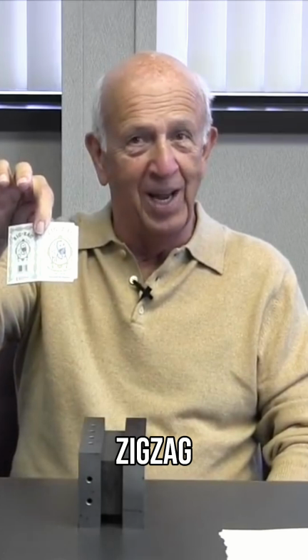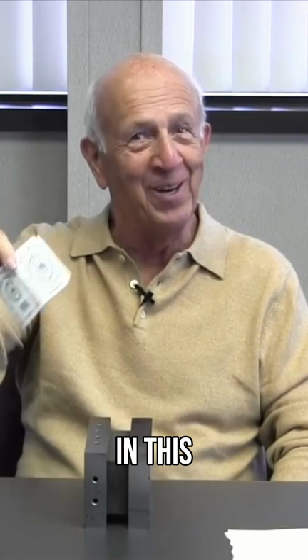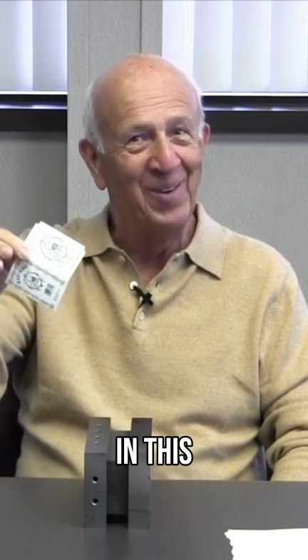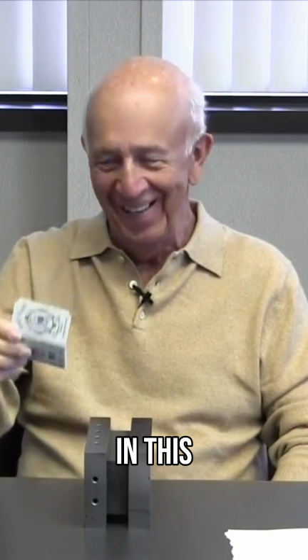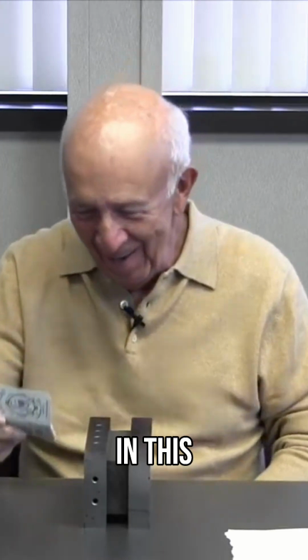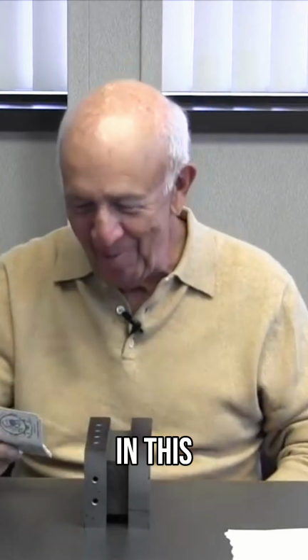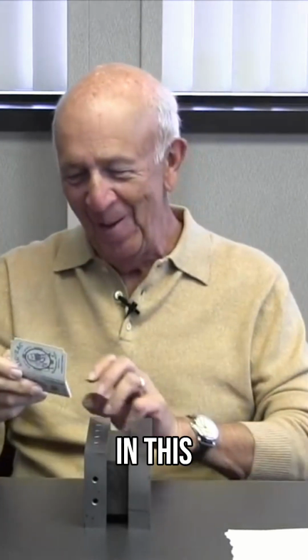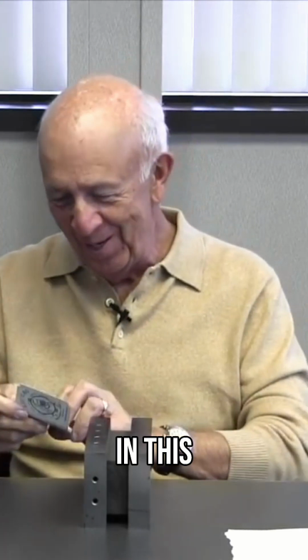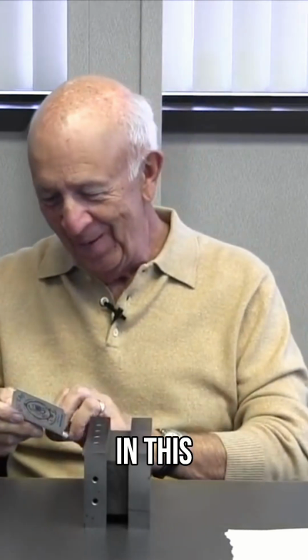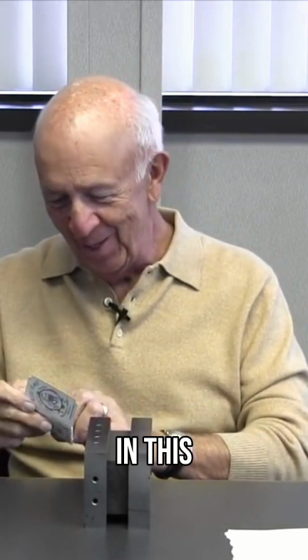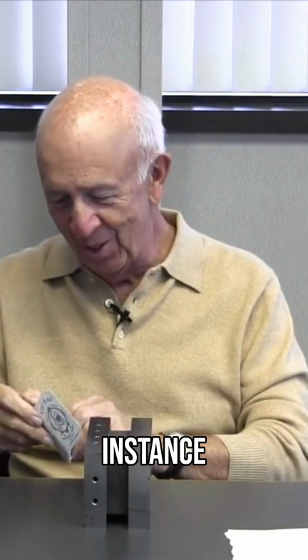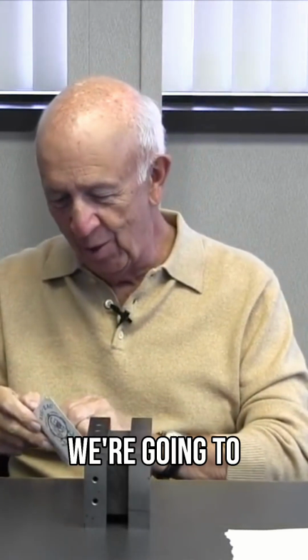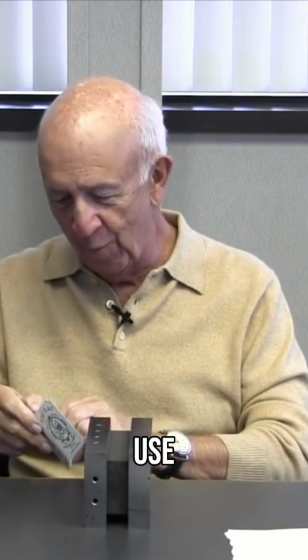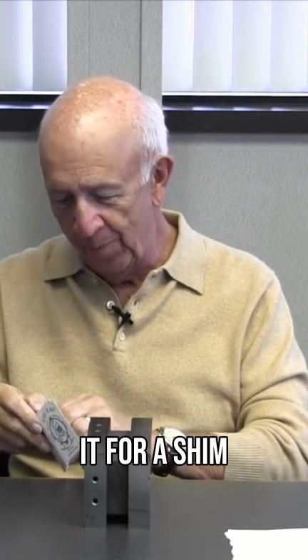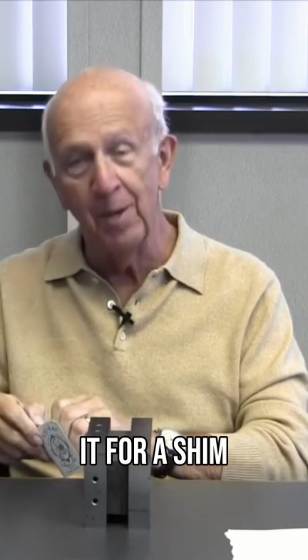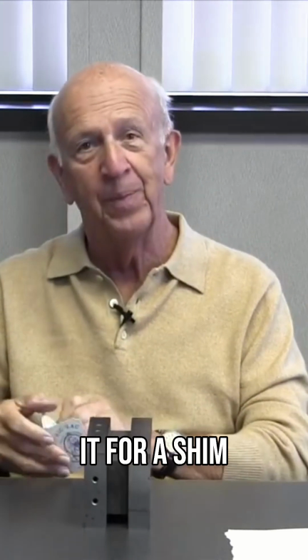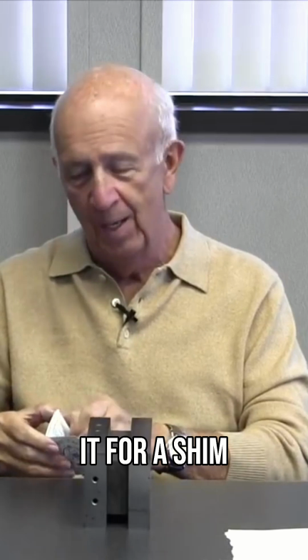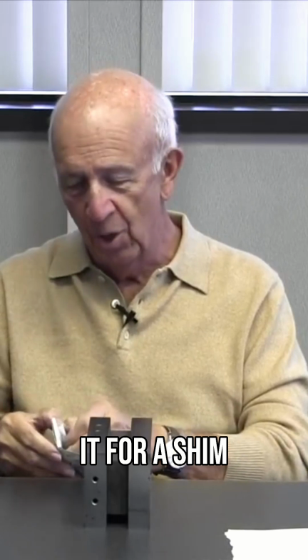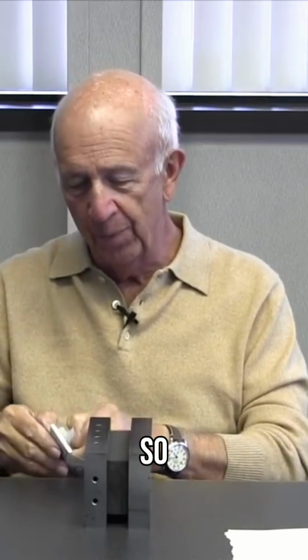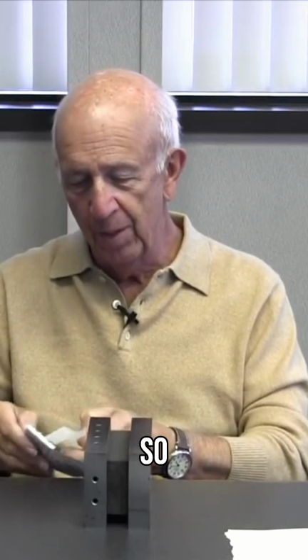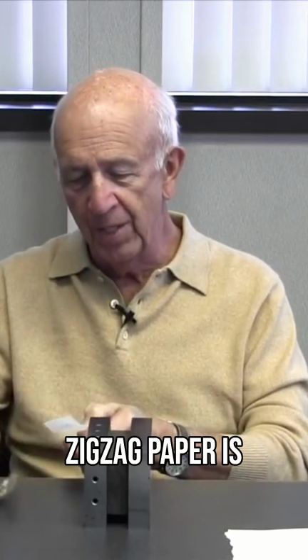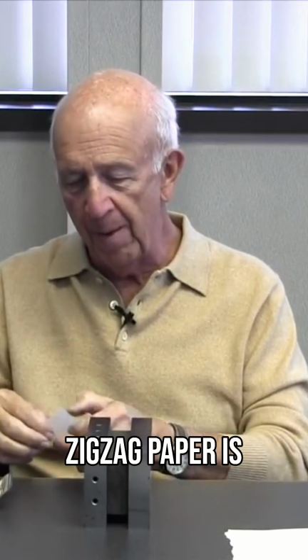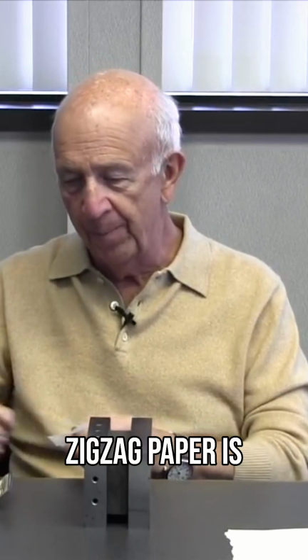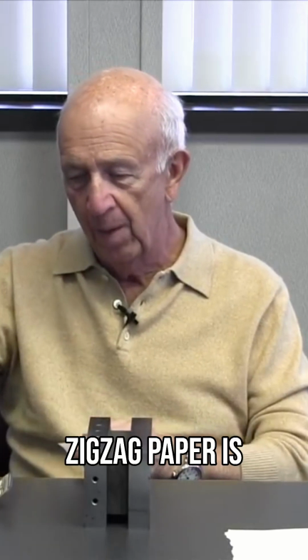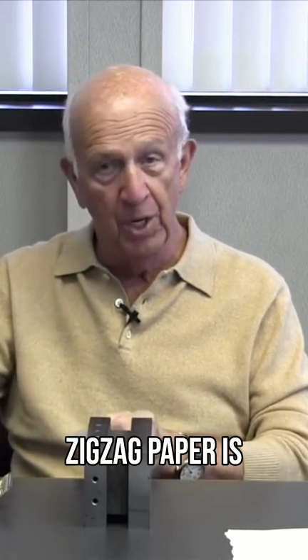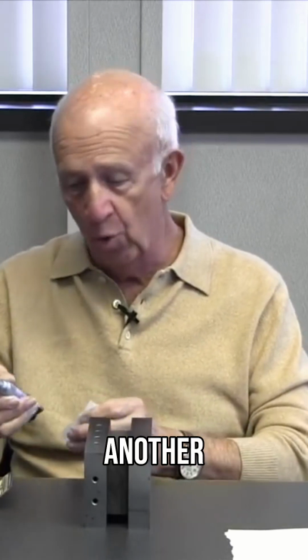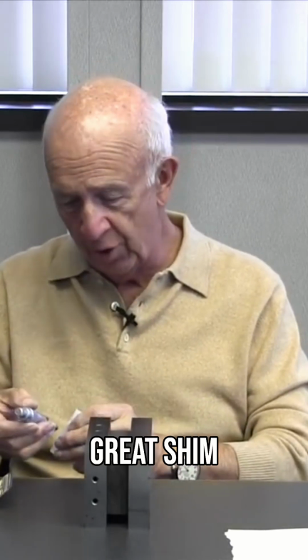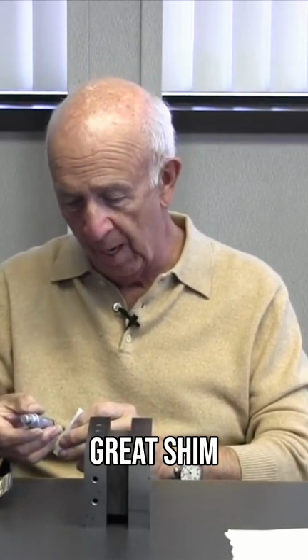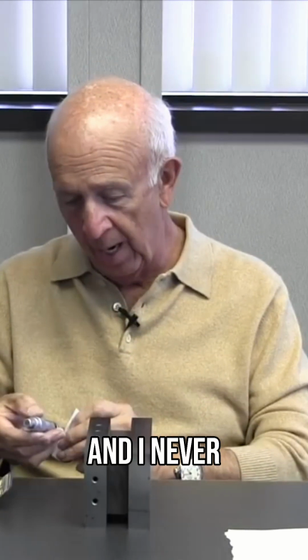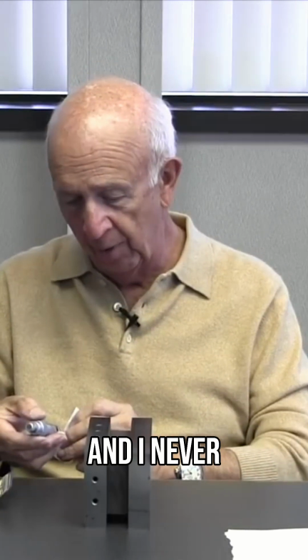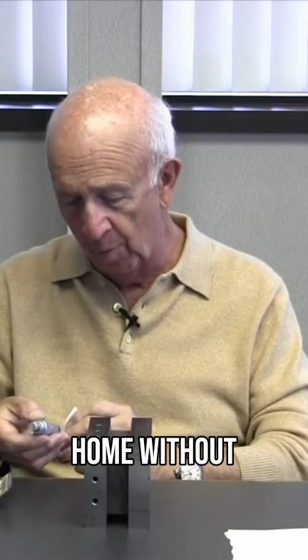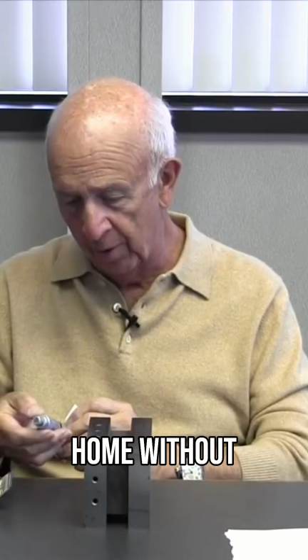Zigzag. In this instance we're going to use it for a shim. Zigzag paper is another great shim and I never leave home without it.